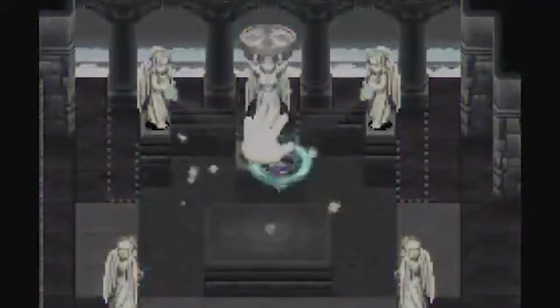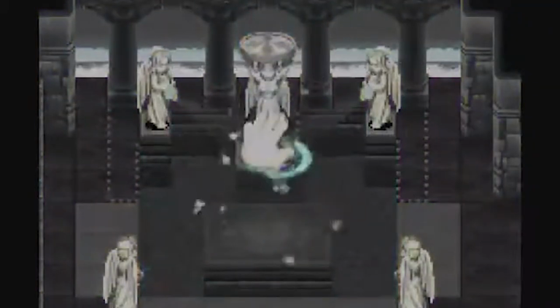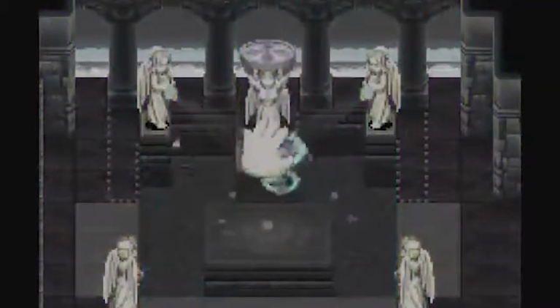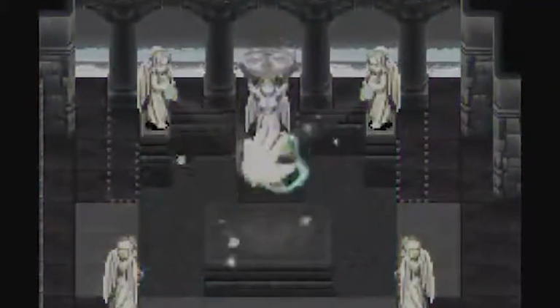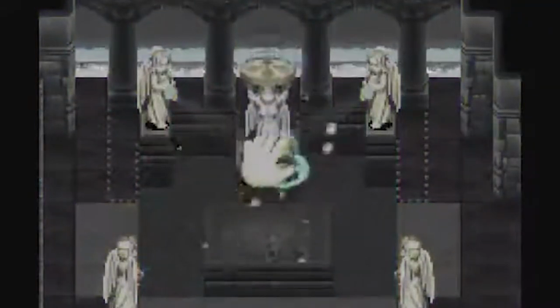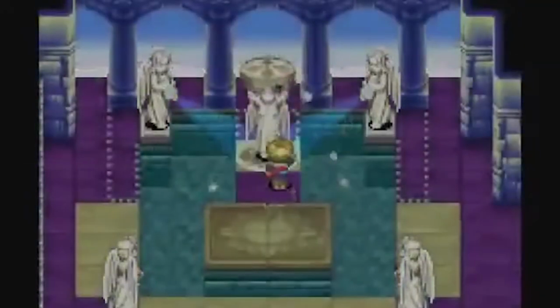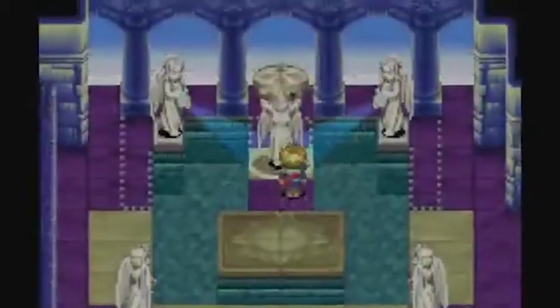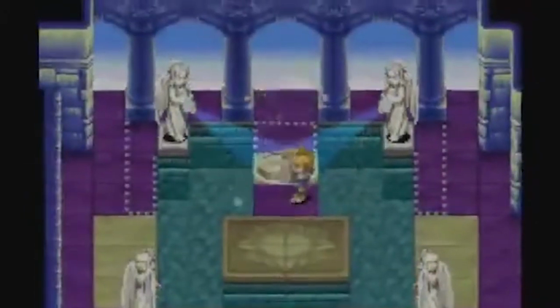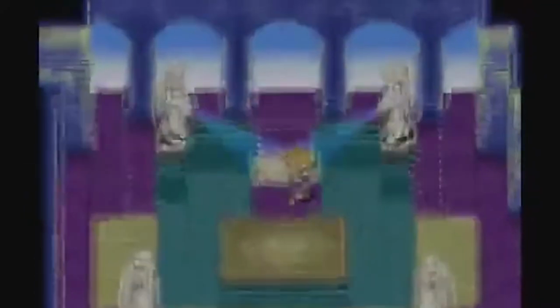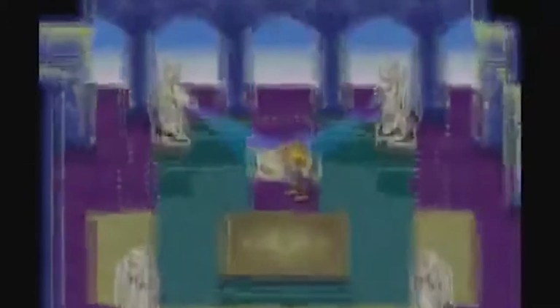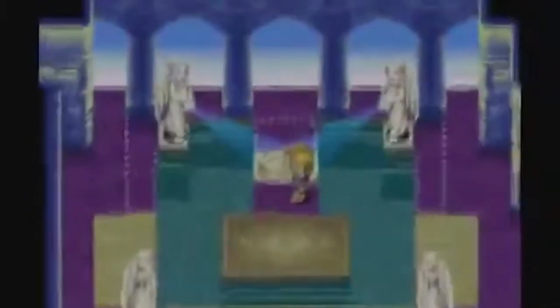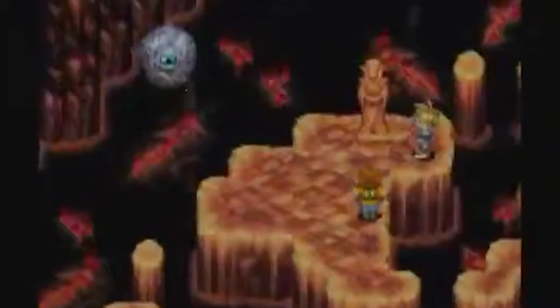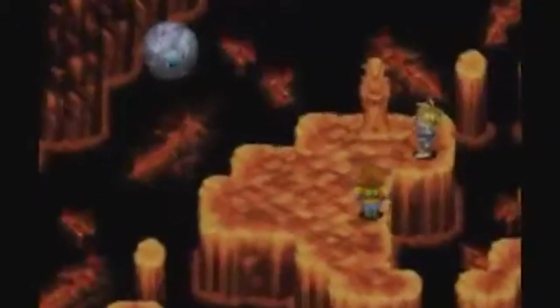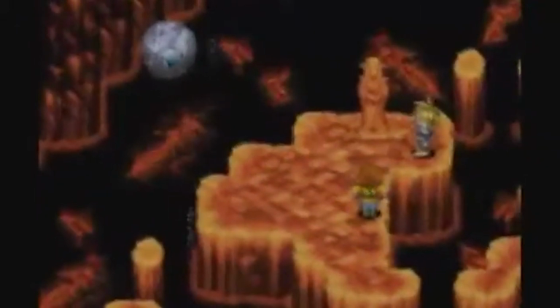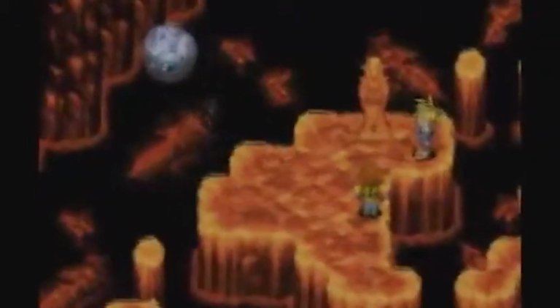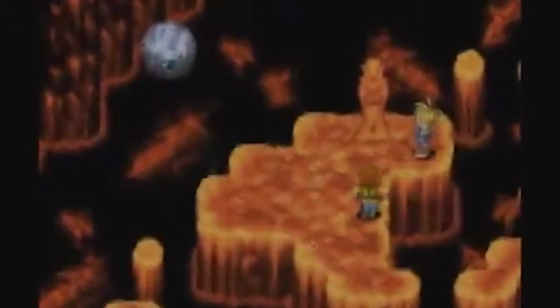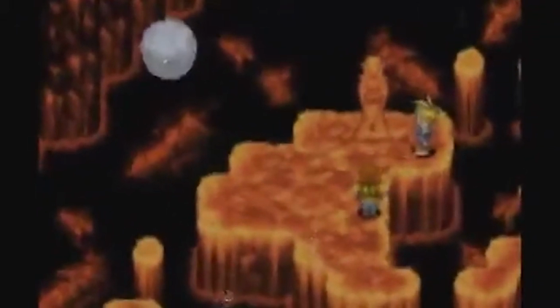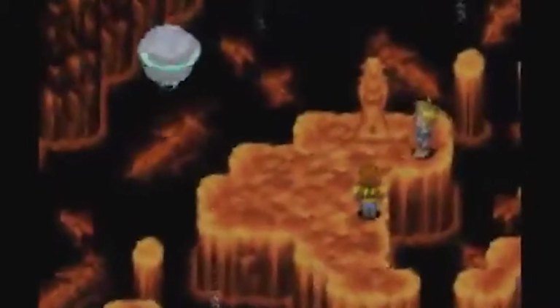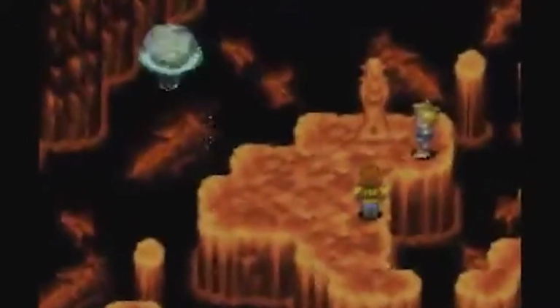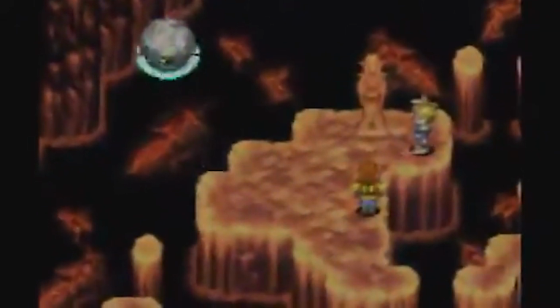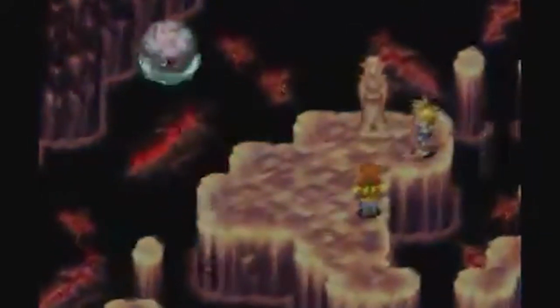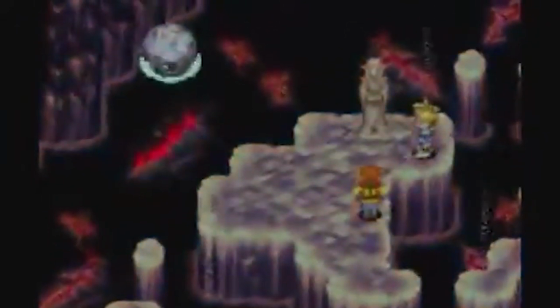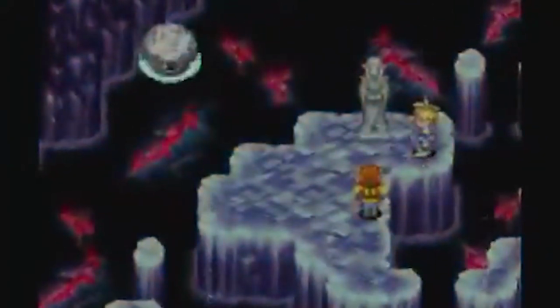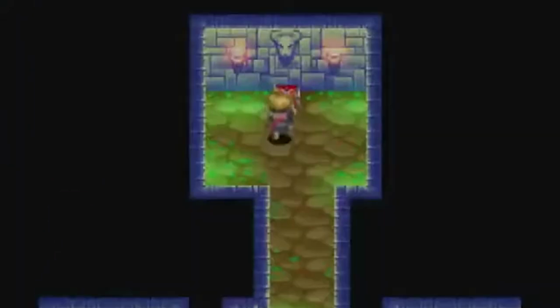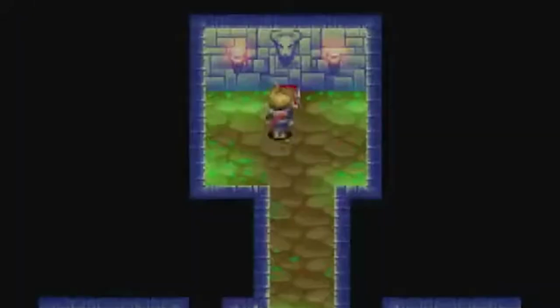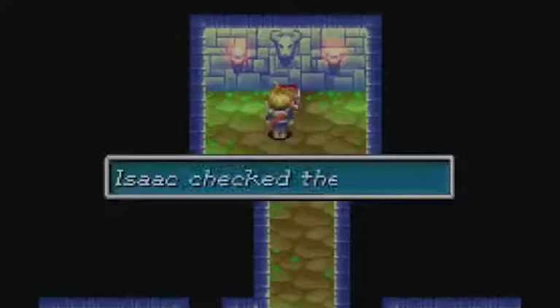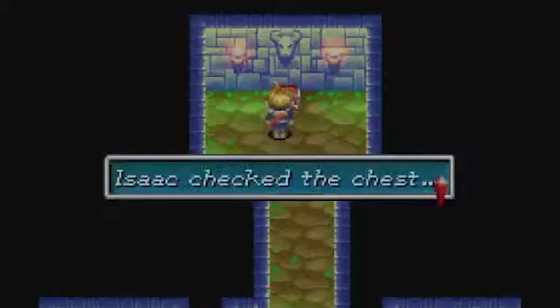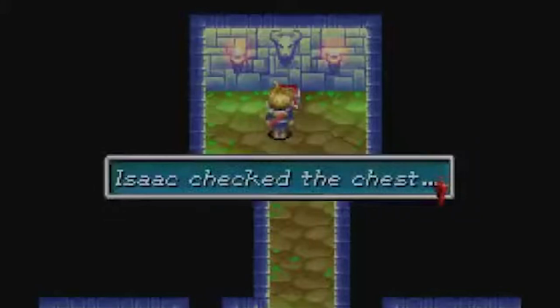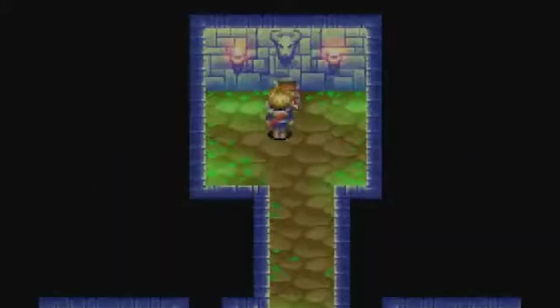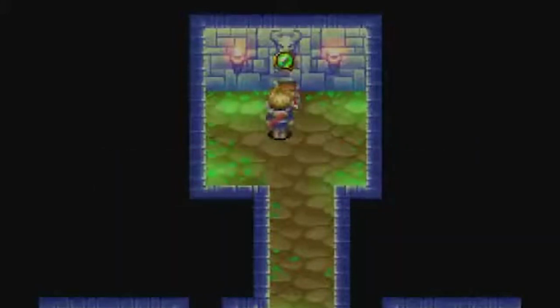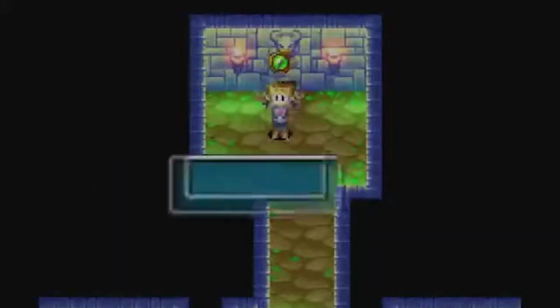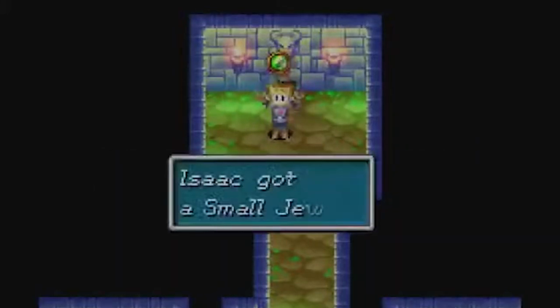Just like how Final Fantasy was structured, Golden Sun follows a similar template where you're trying to prevent the collection of said crystals — or in this case, elemental stars.